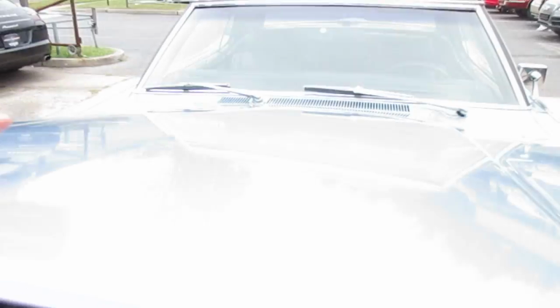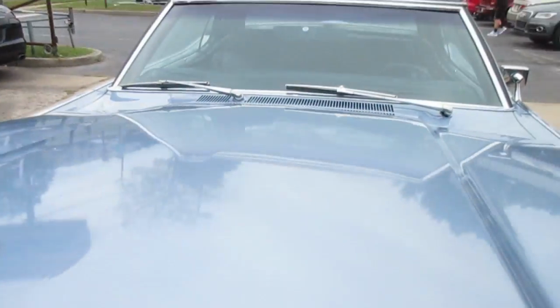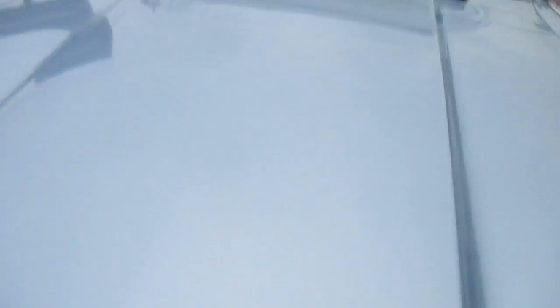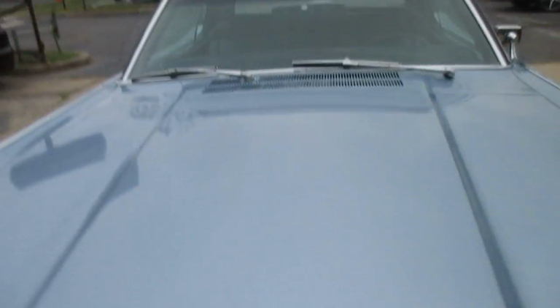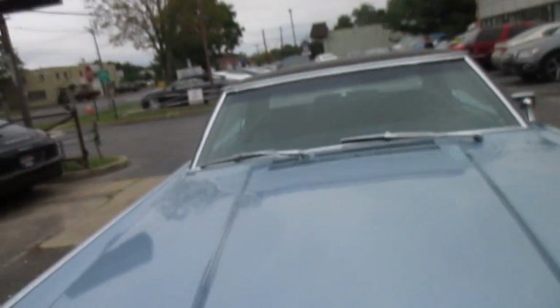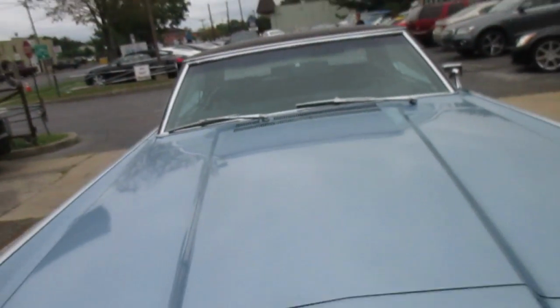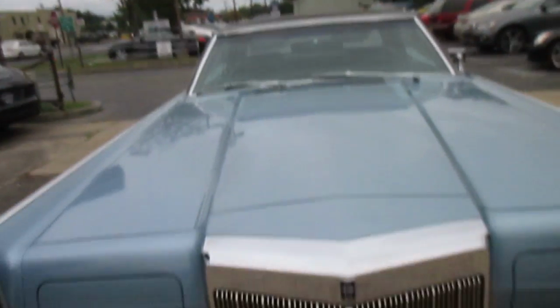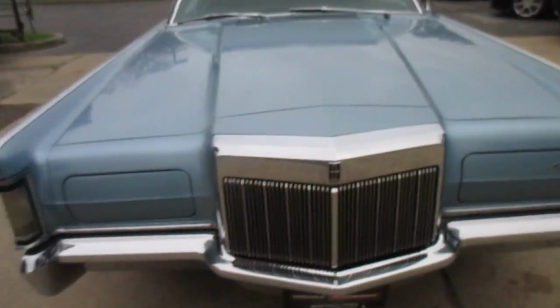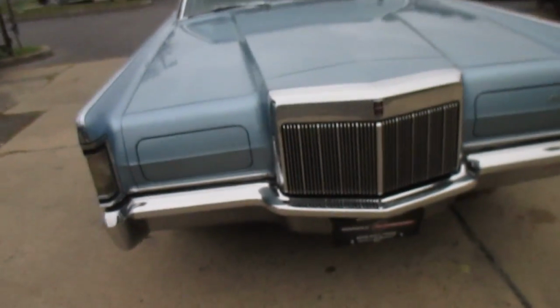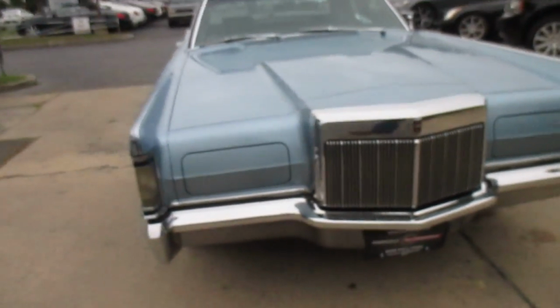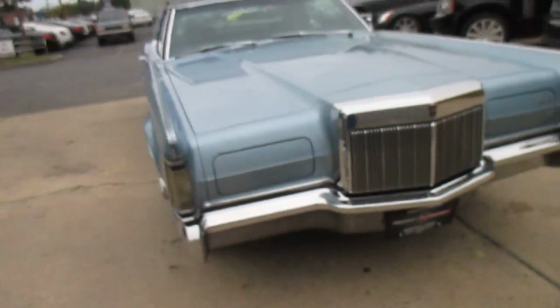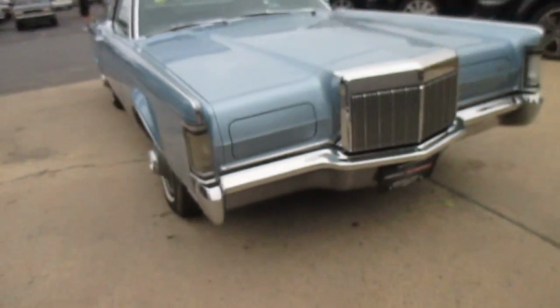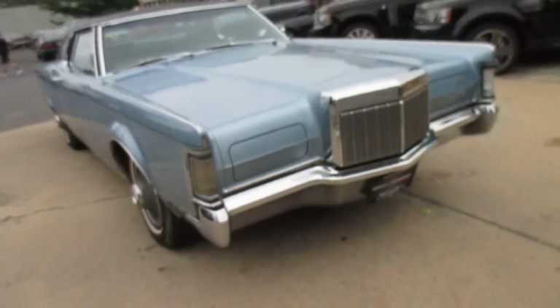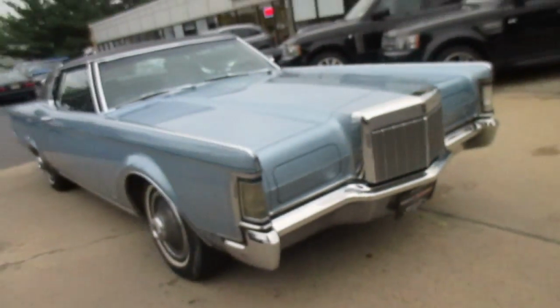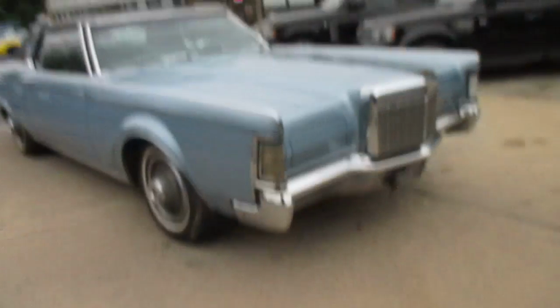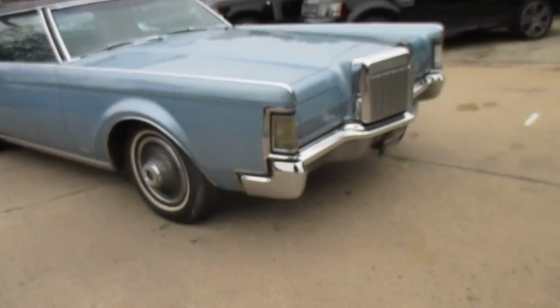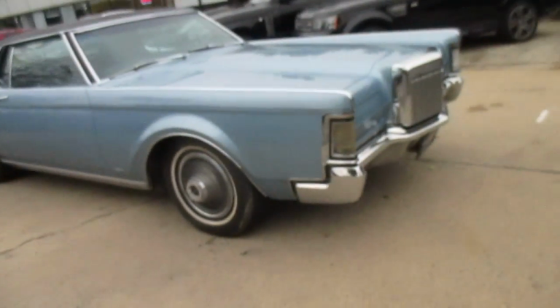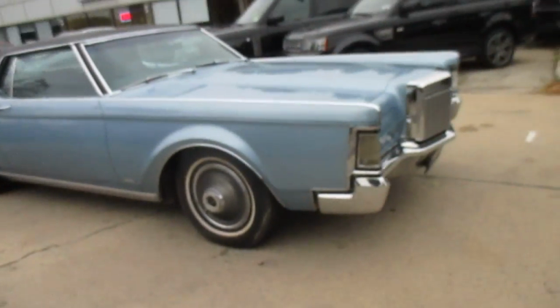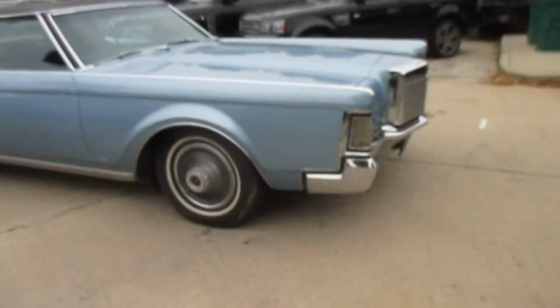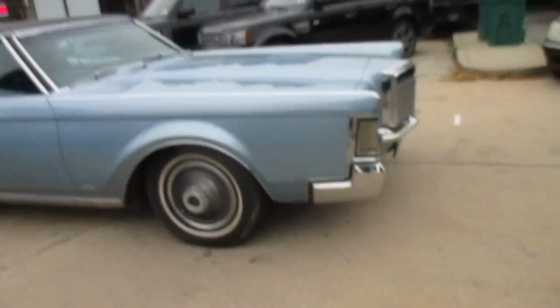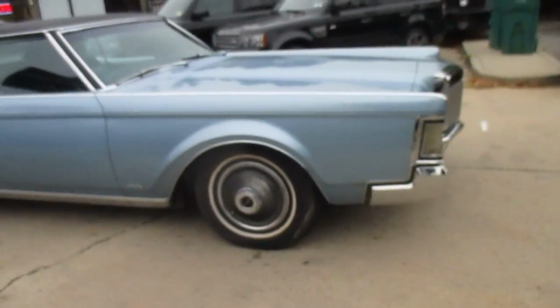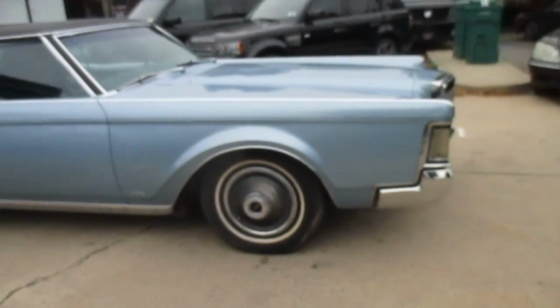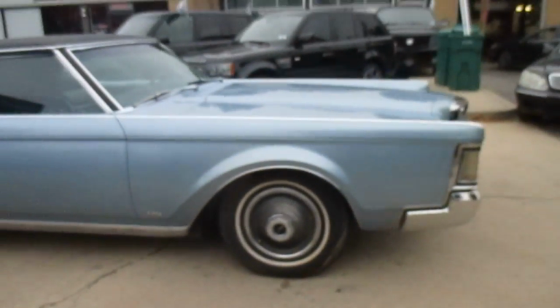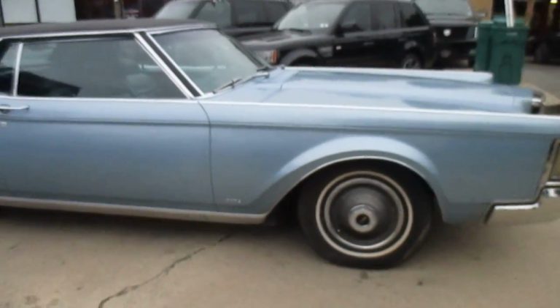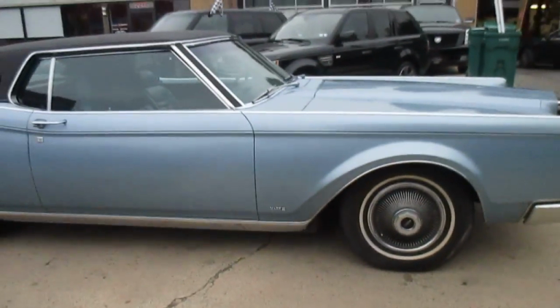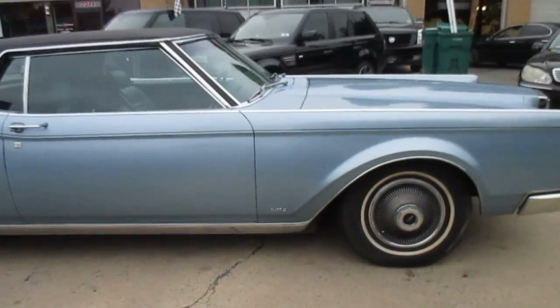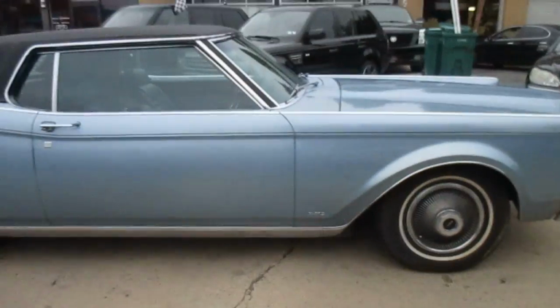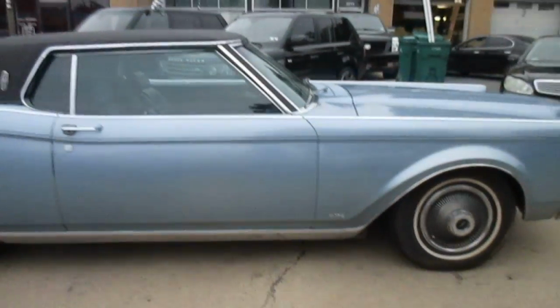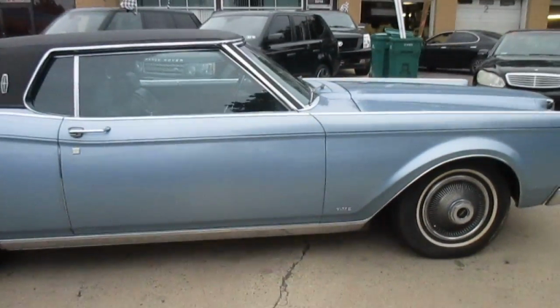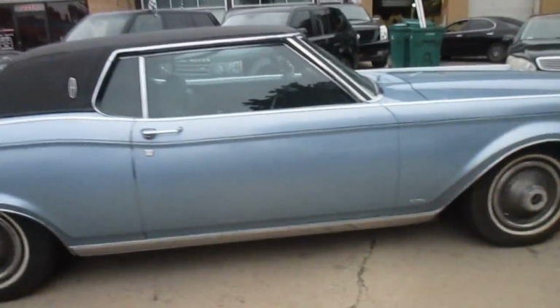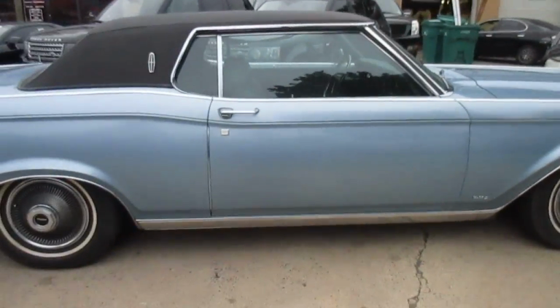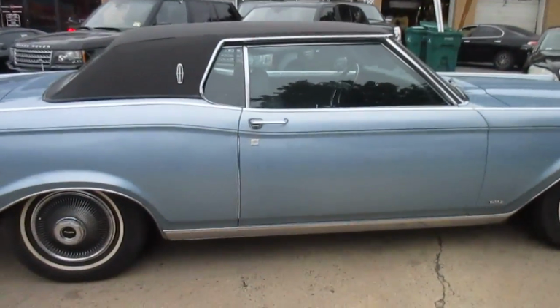He bought it just to take to shows with a friend of his. His friend passed, so he stopped showing it — it was just sitting. We pulled it out of the garage, didn't even clean it. This is exactly the way we got the car in.